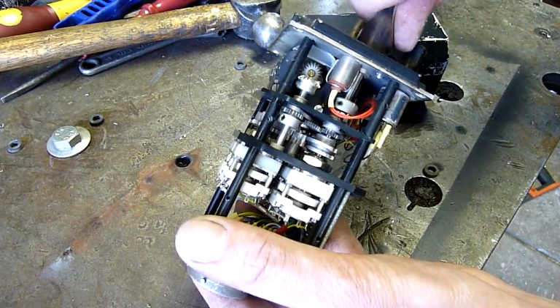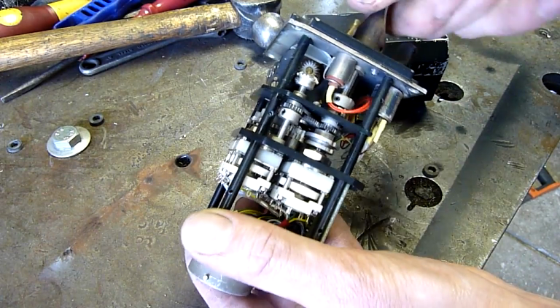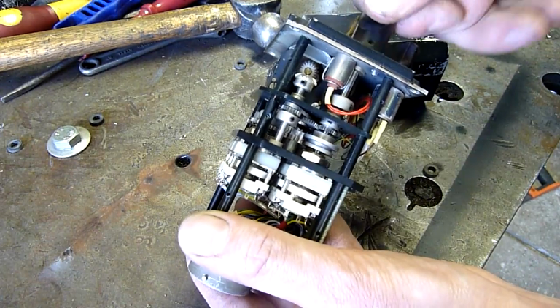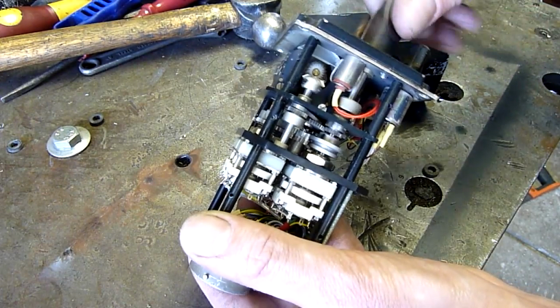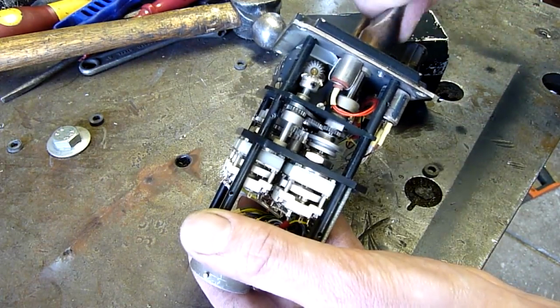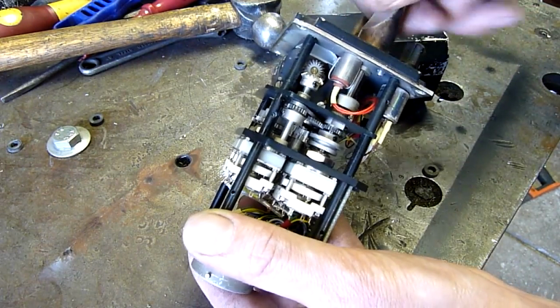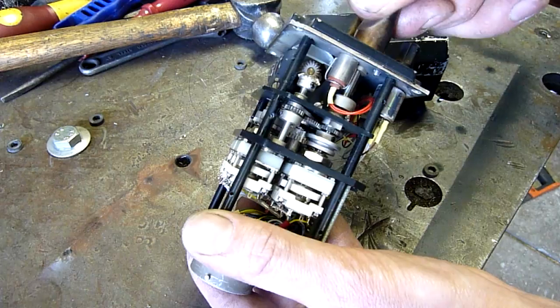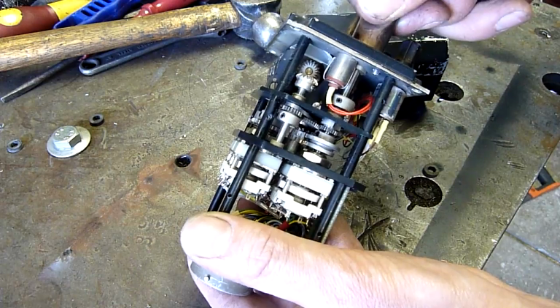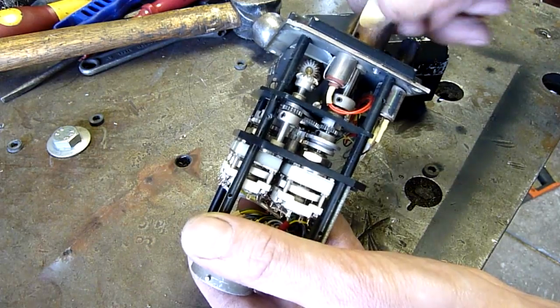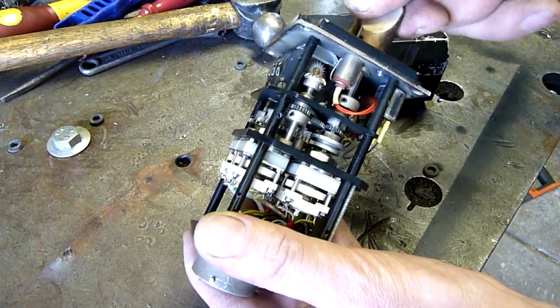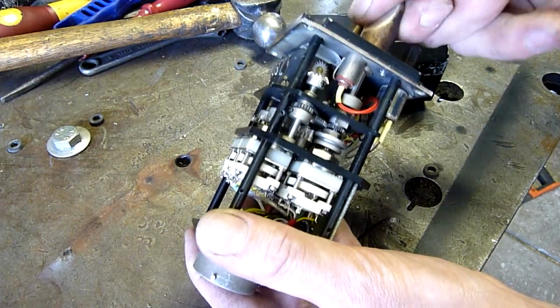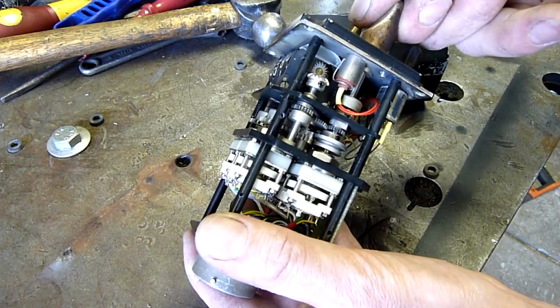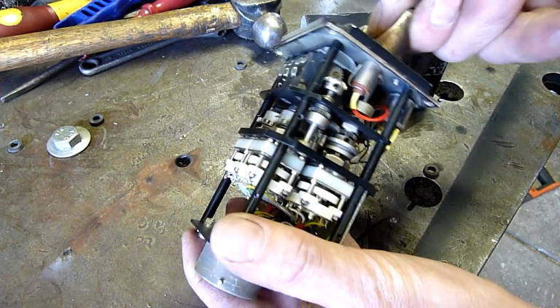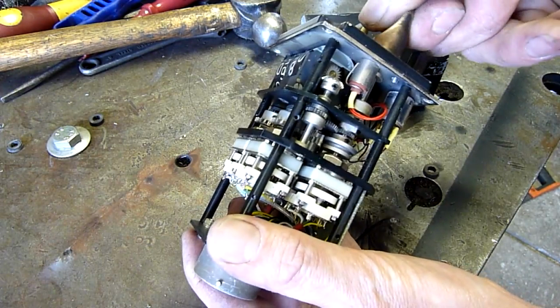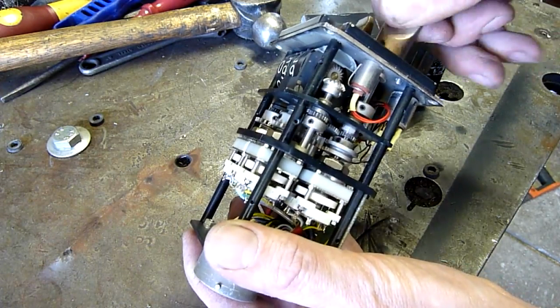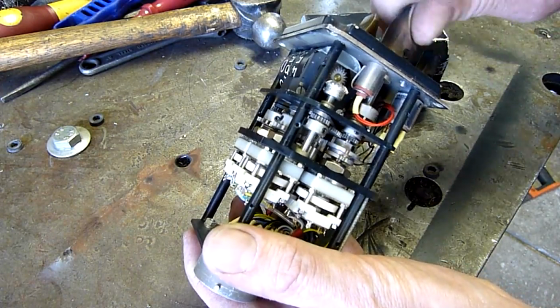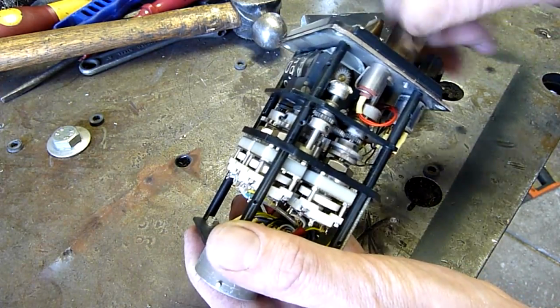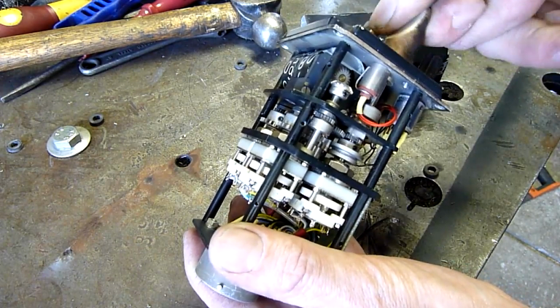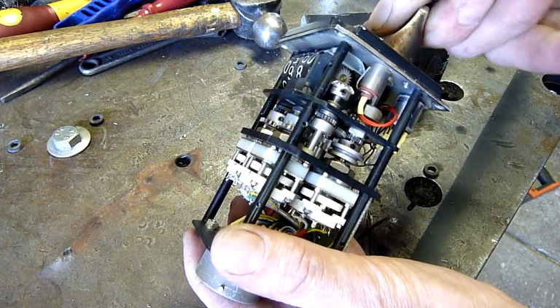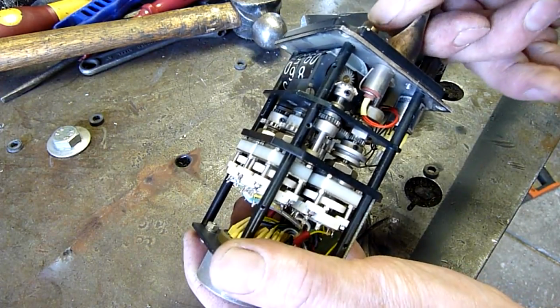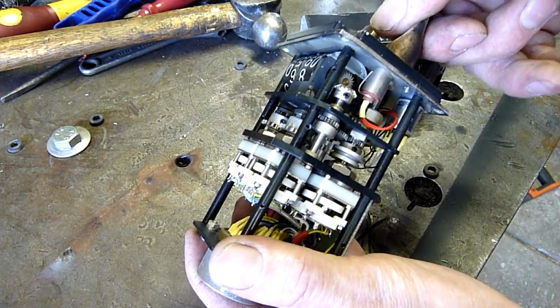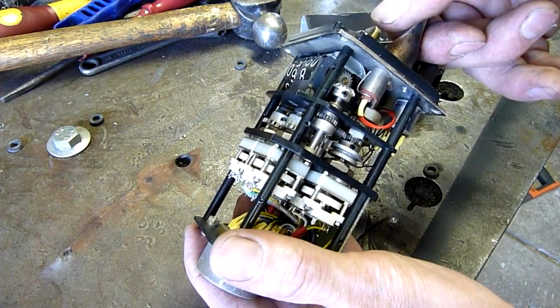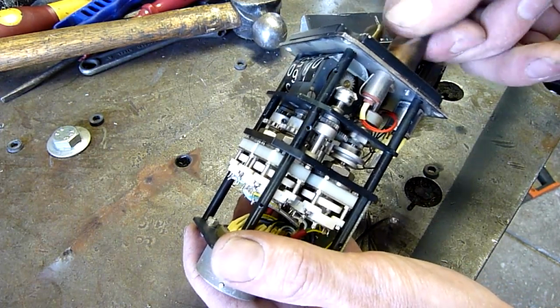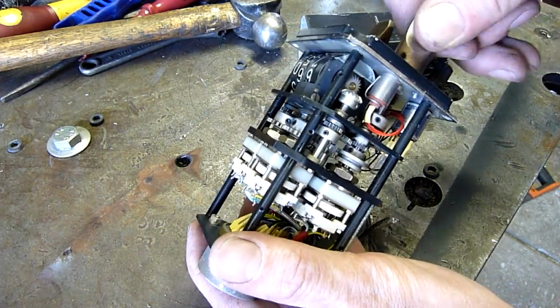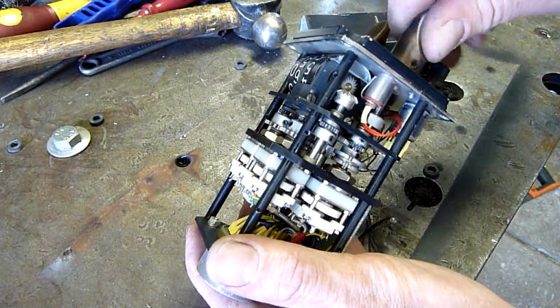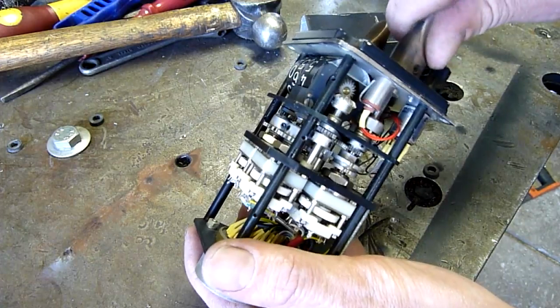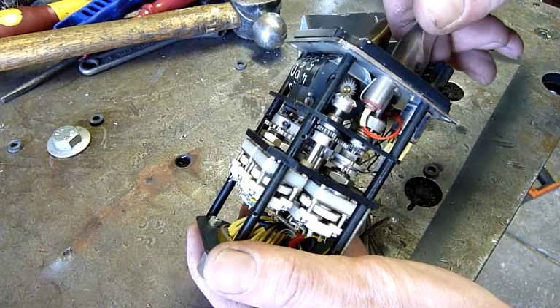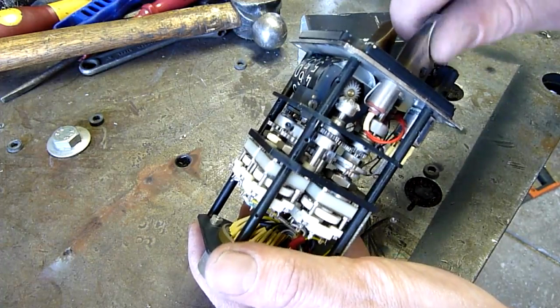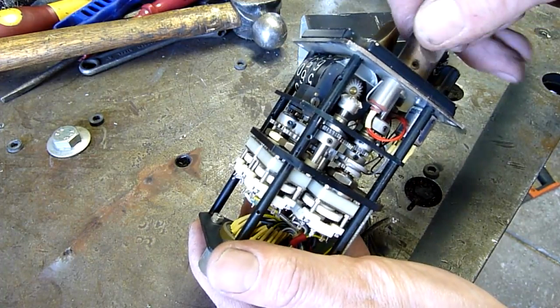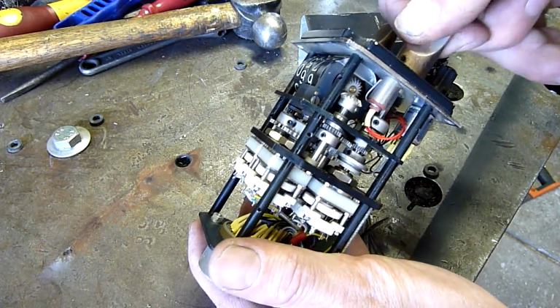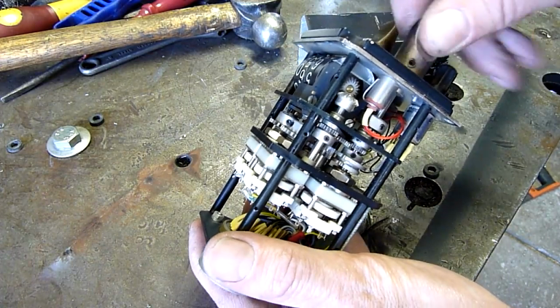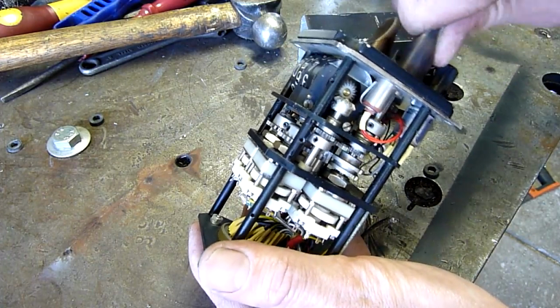Without the rest of the transponder it's pointless anyway. Even though it's an old military transponder, you probably wouldn't even be allowed to turn it on these days.